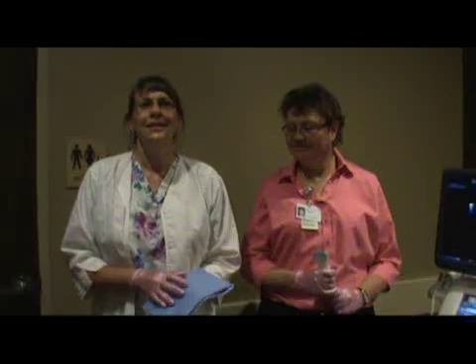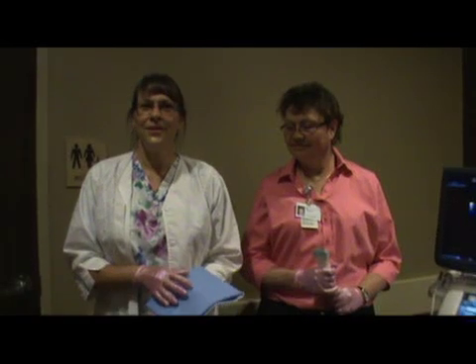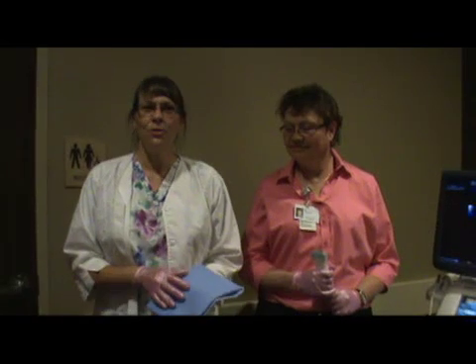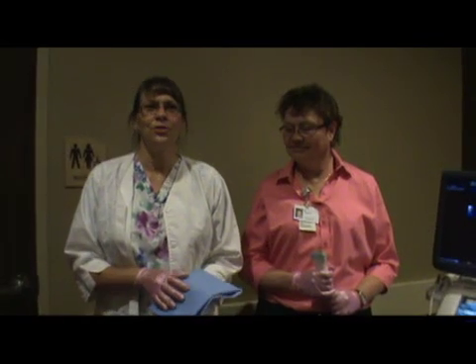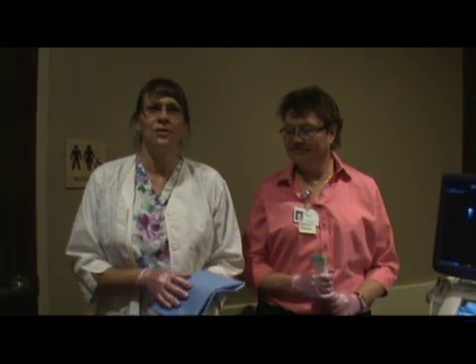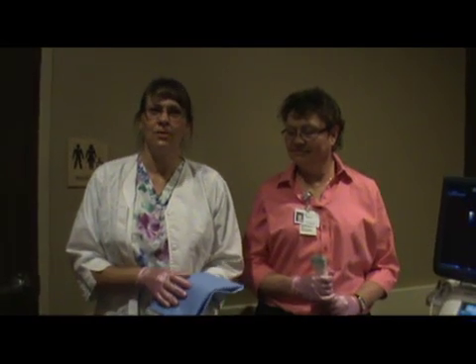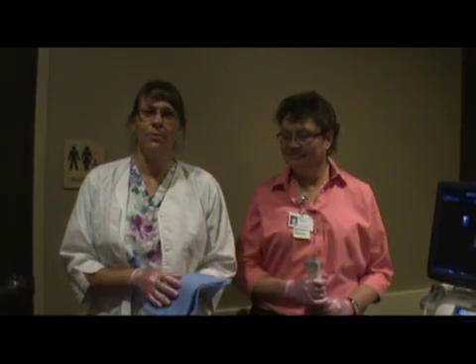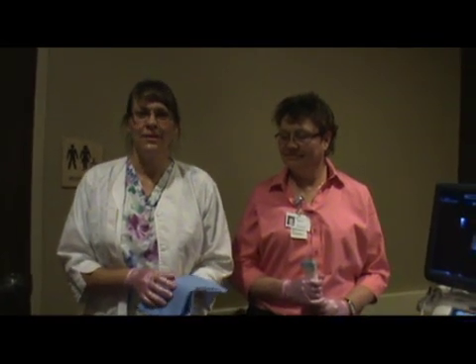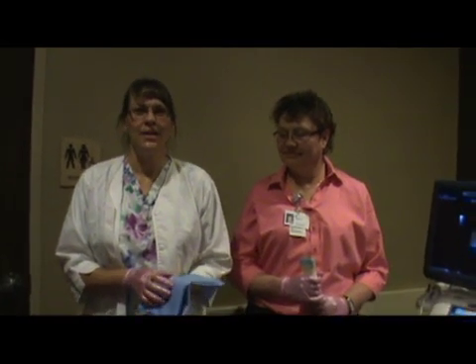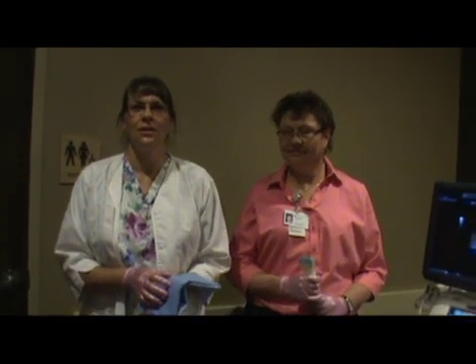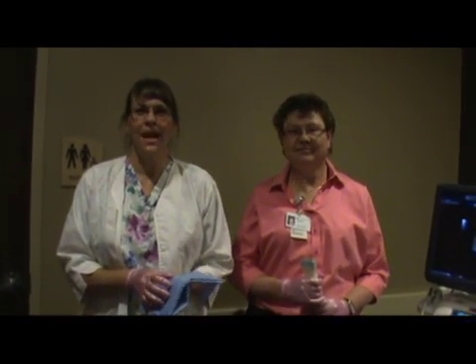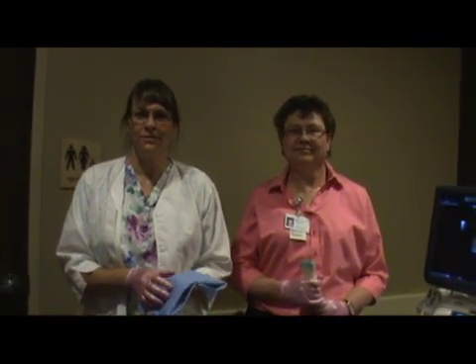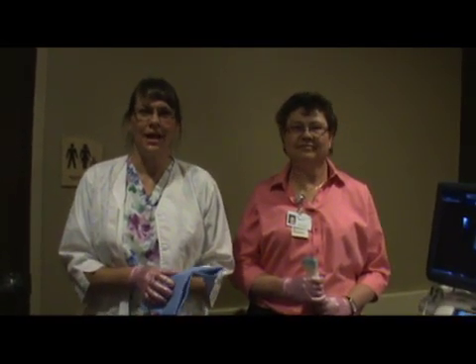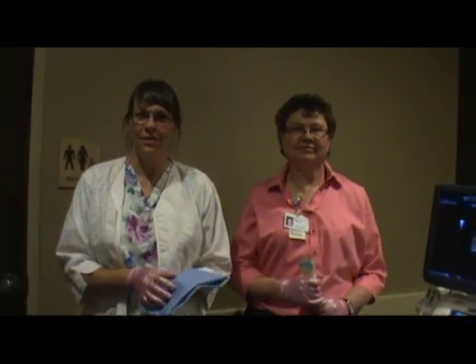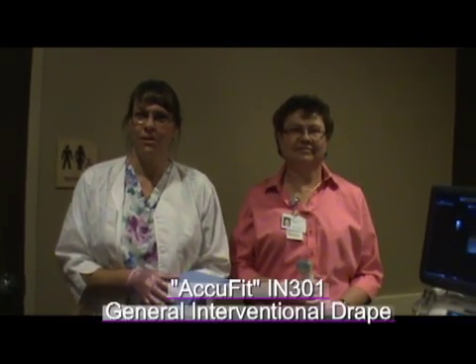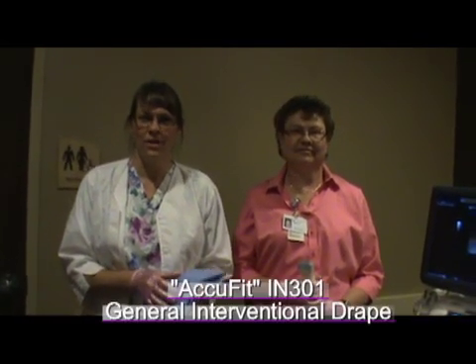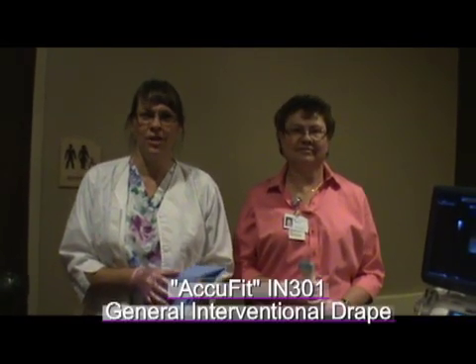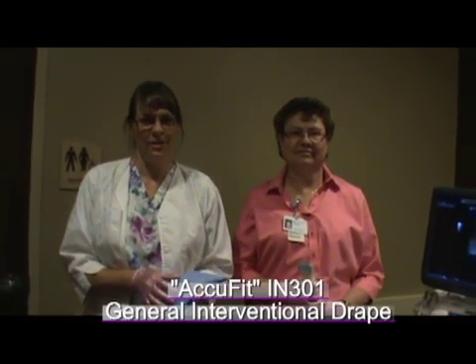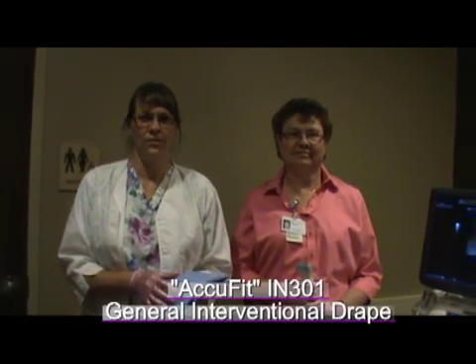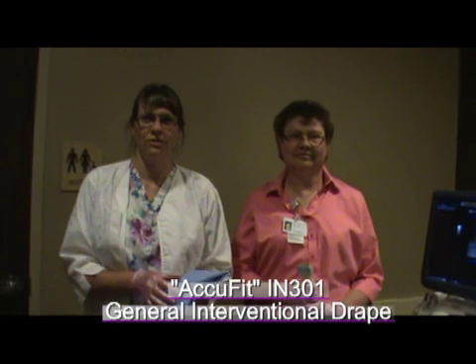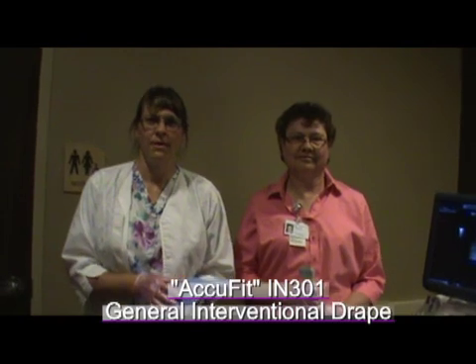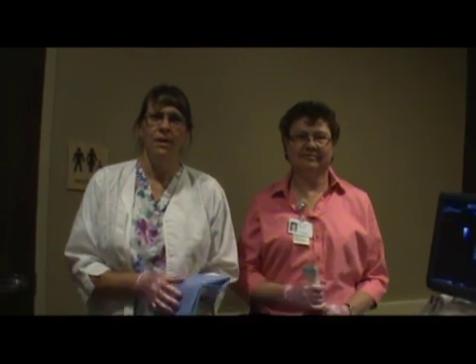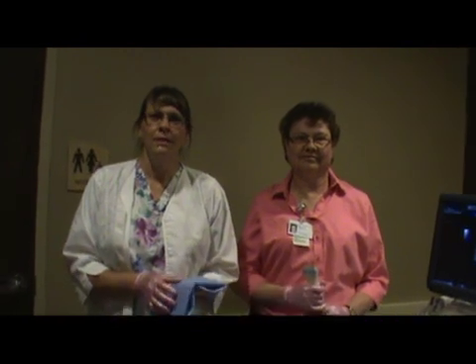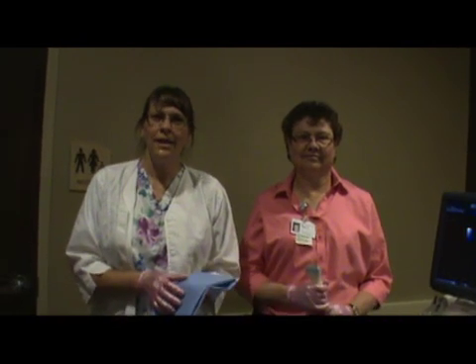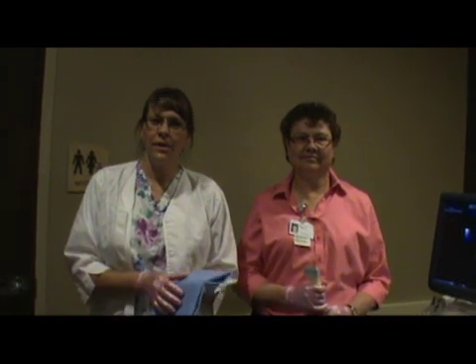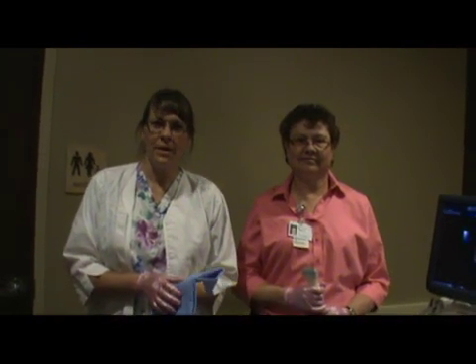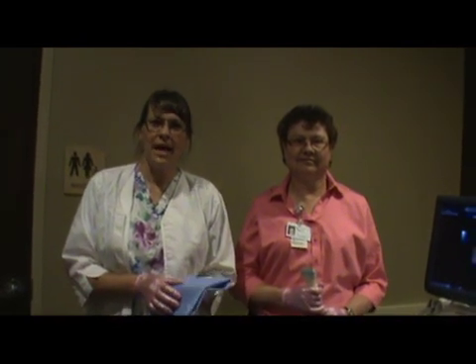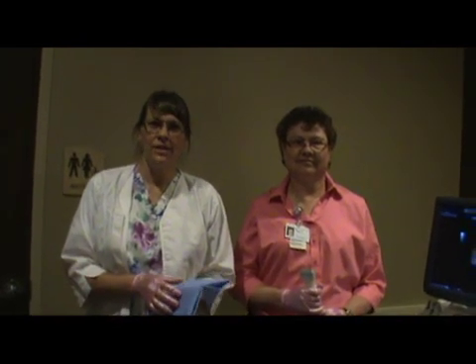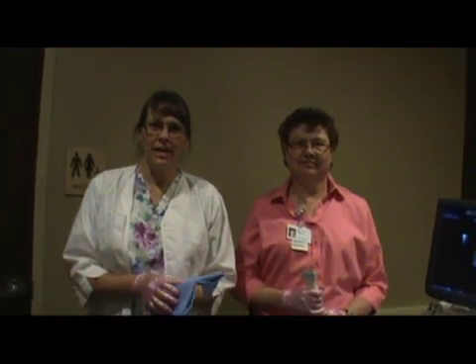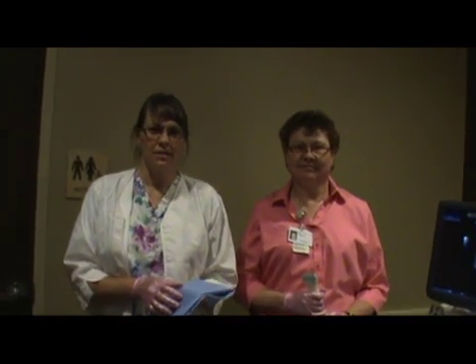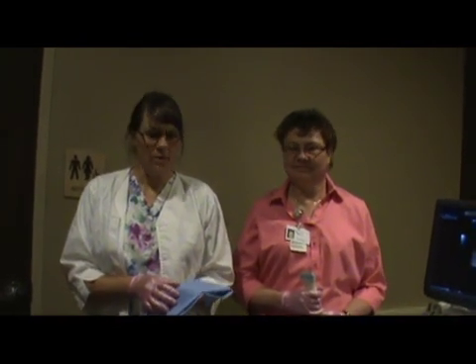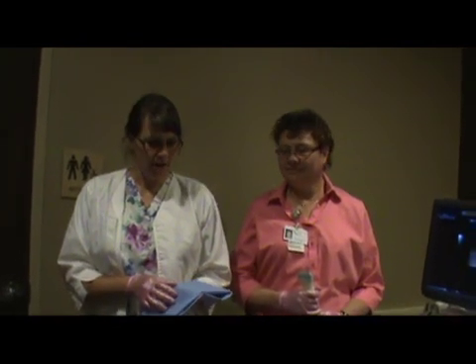This video will show the proper installation of the AccuFit IN-301 General Interventional Drape. The IN-301 is packaged in cases of 25.